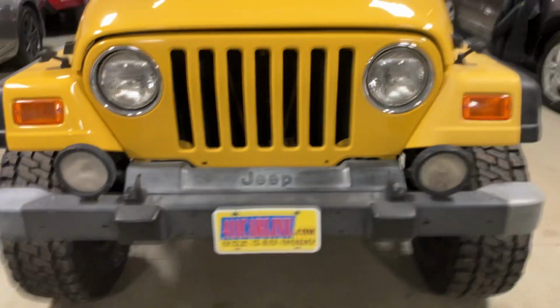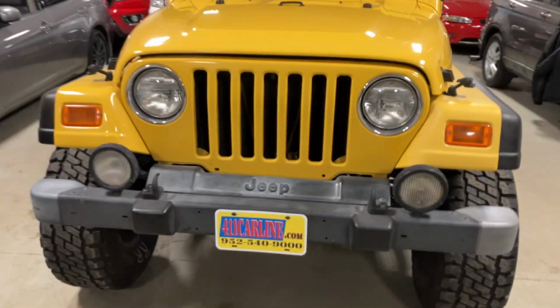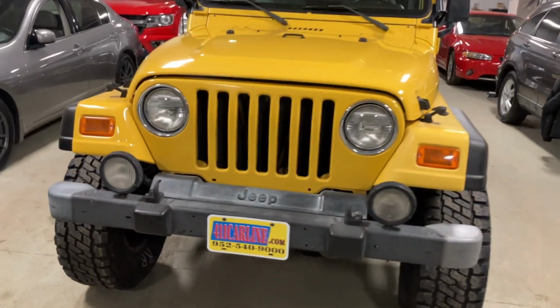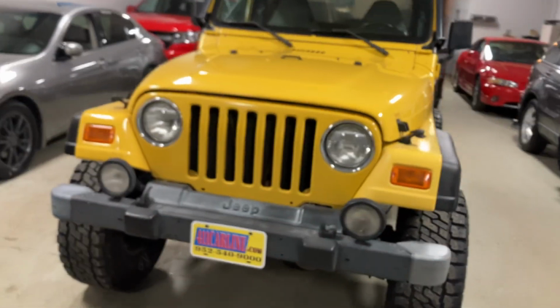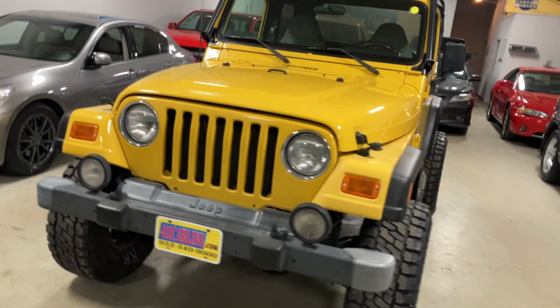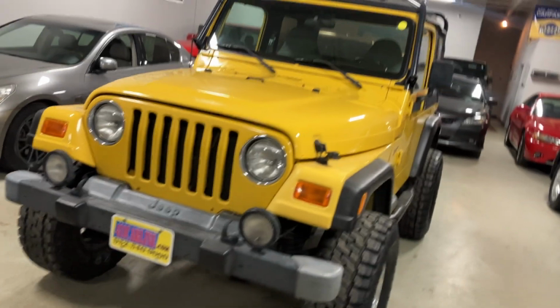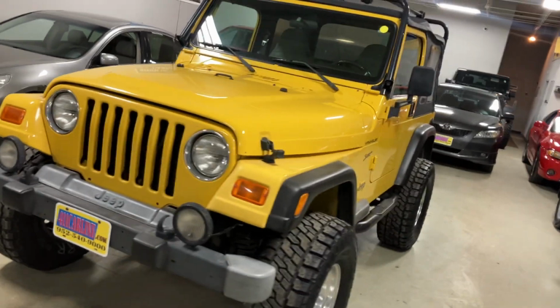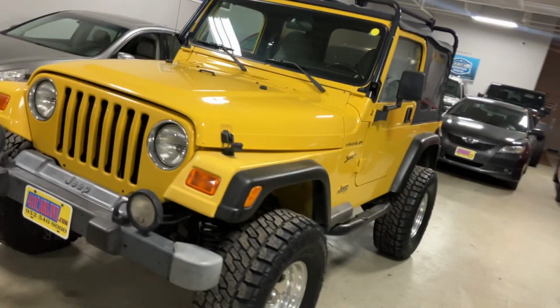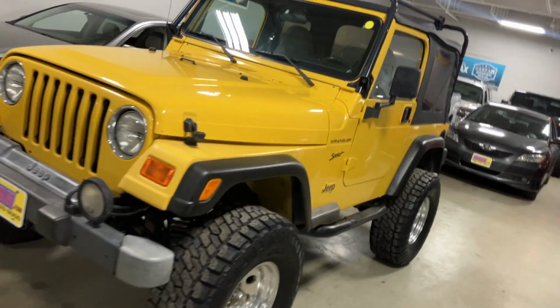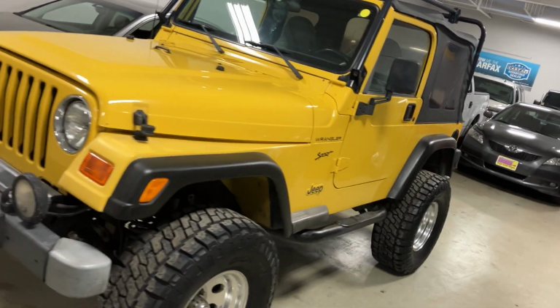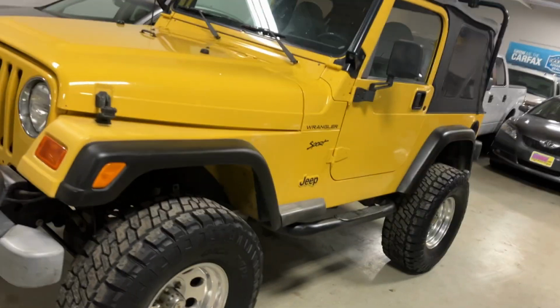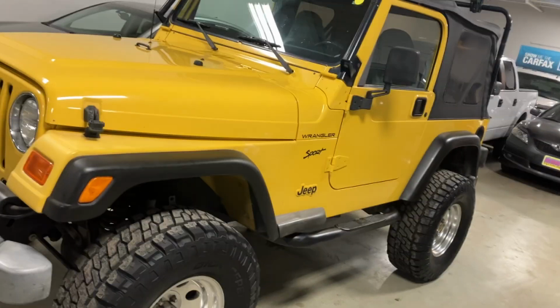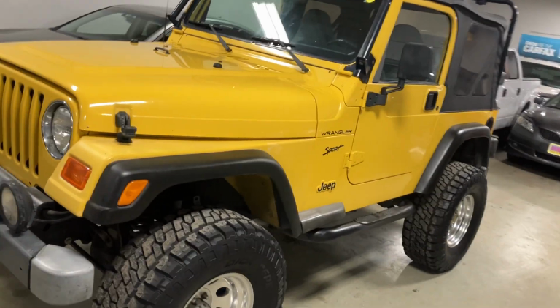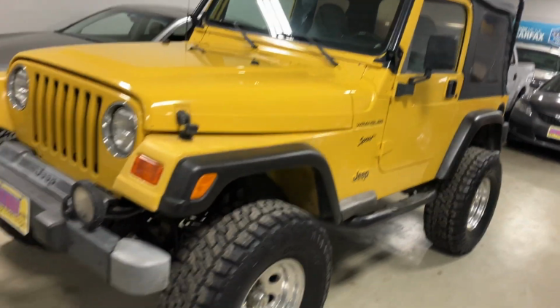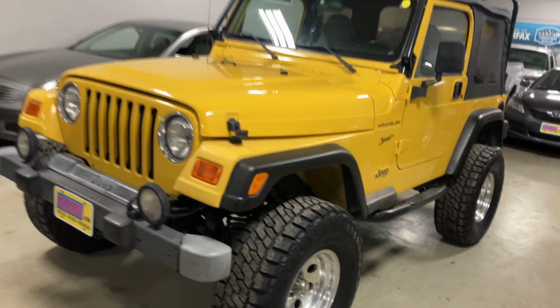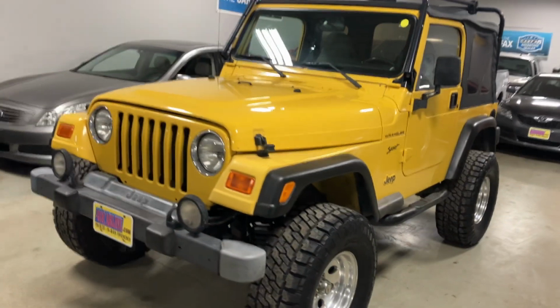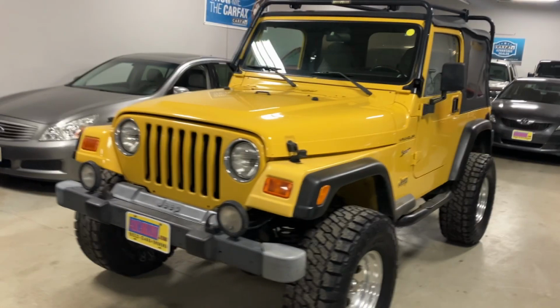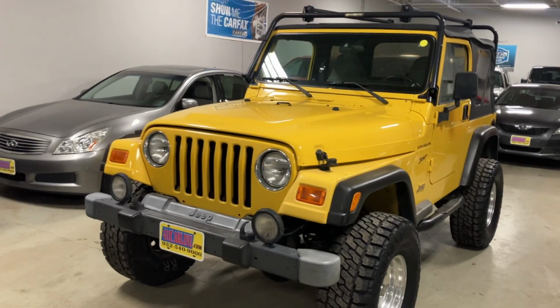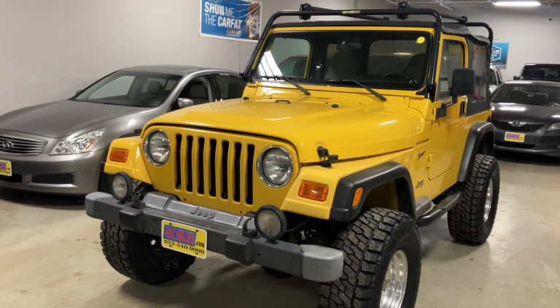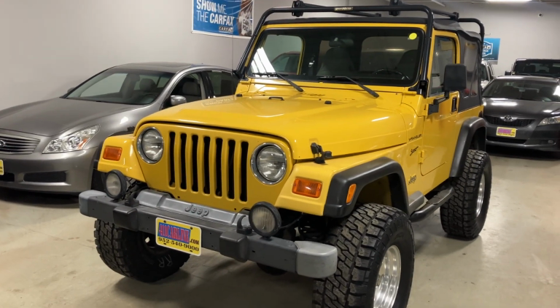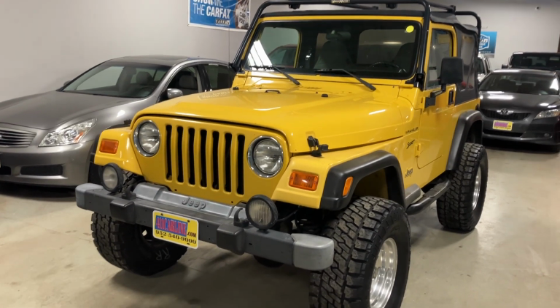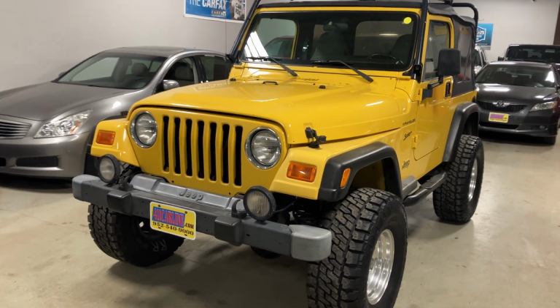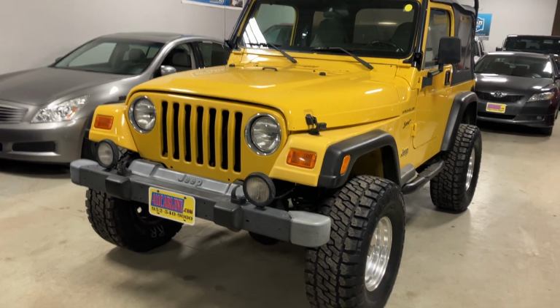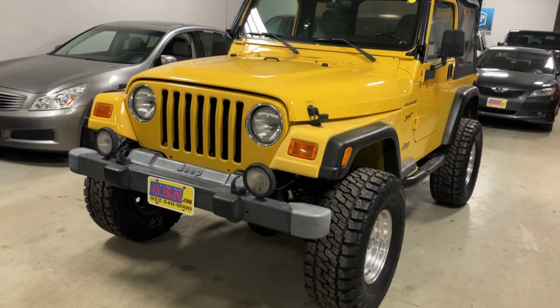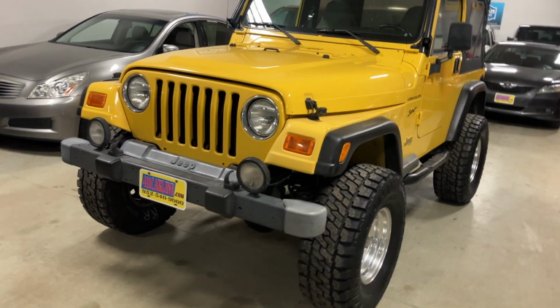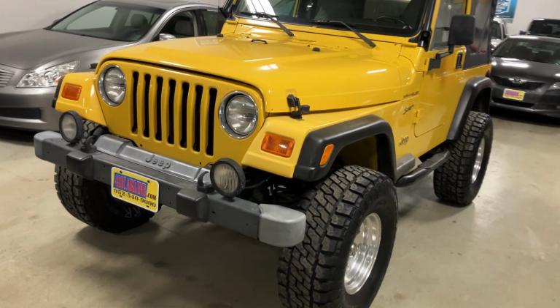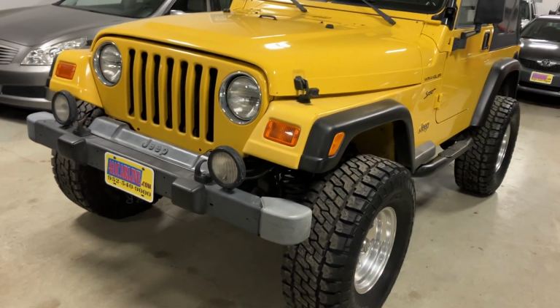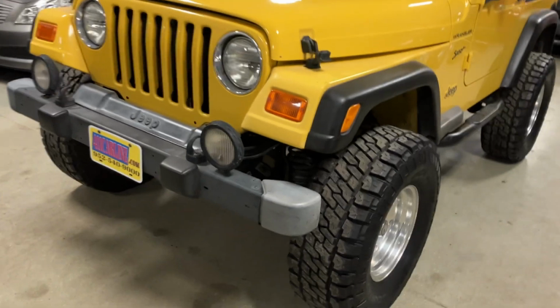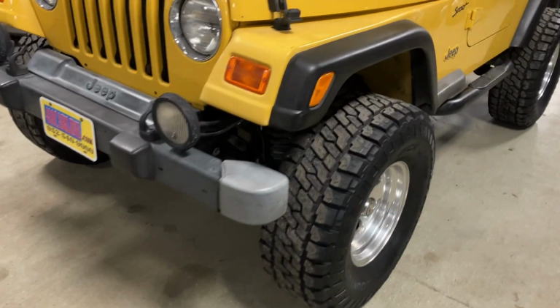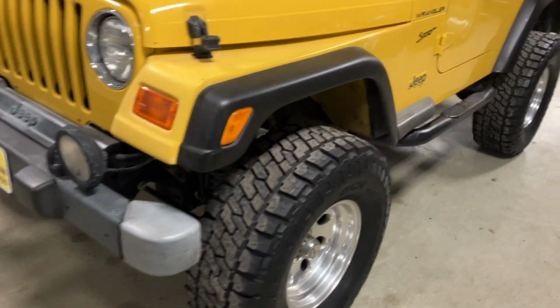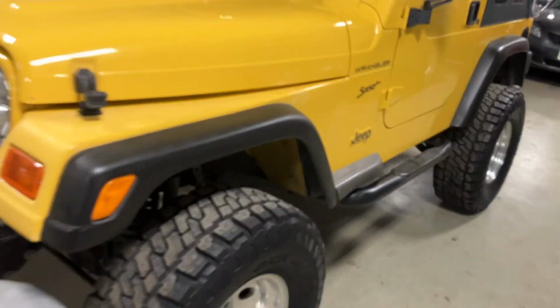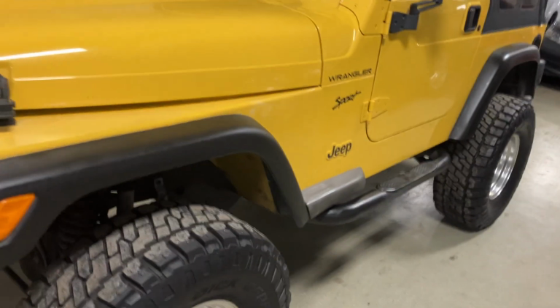Aftermarket warranties are available on all vehicles no matter the year, make, model, or miles. We have this beautiful 2002 Jeep Wrangler TJ — 4.0, 5-speed. Very desirable vehicle.